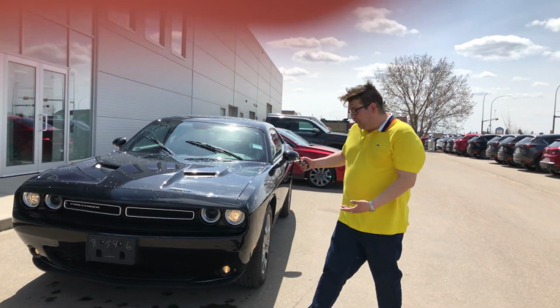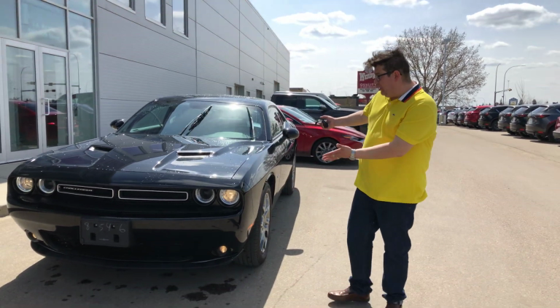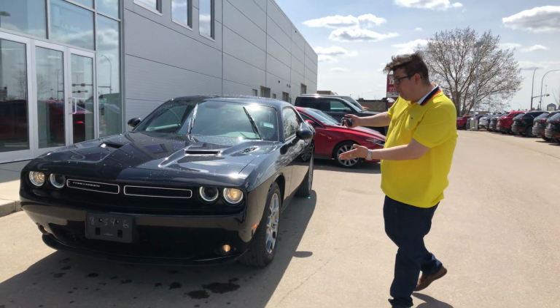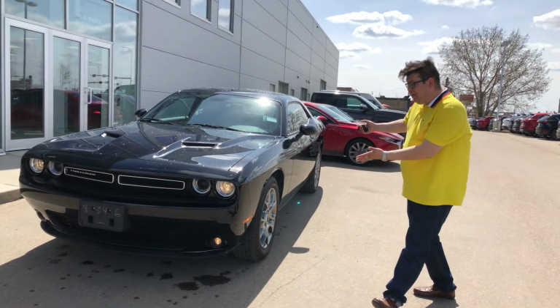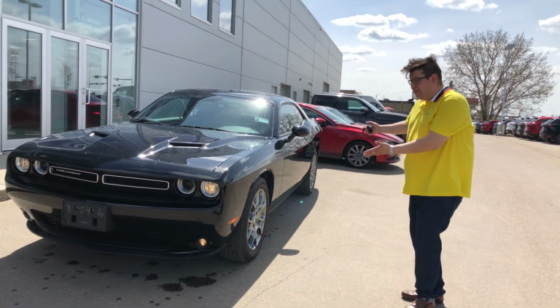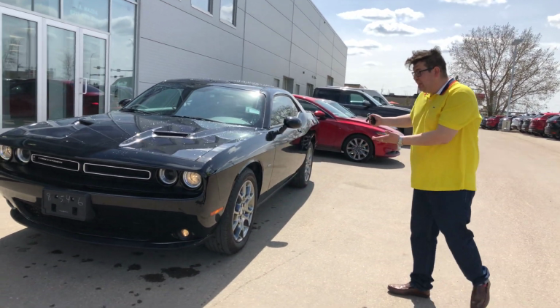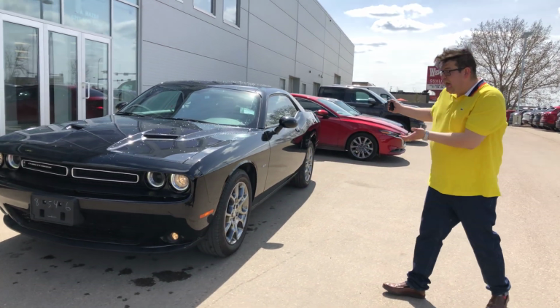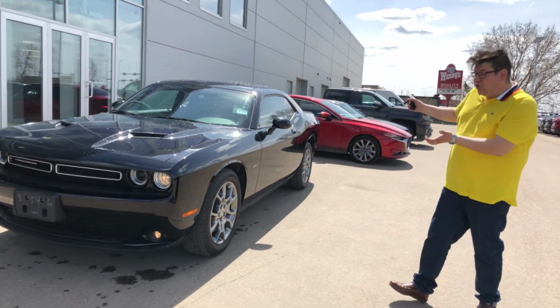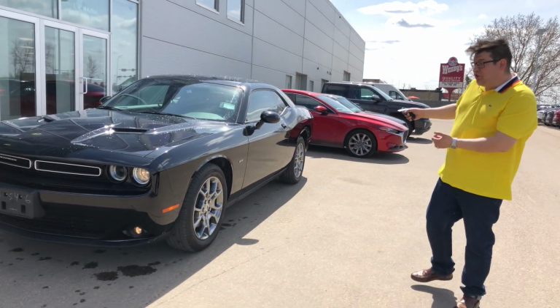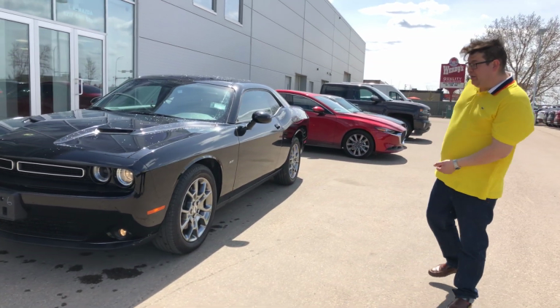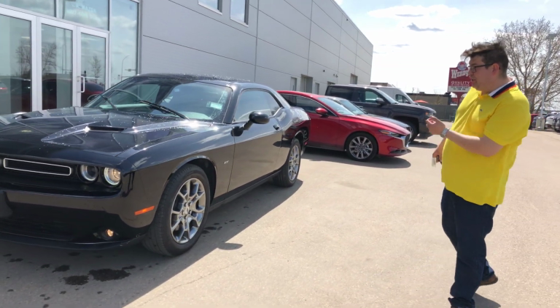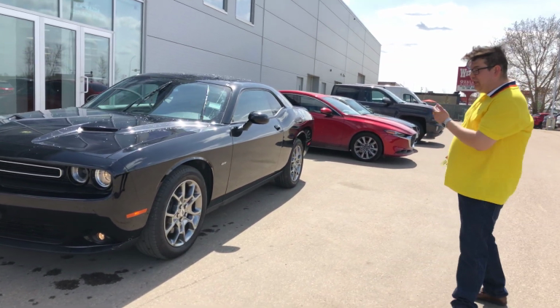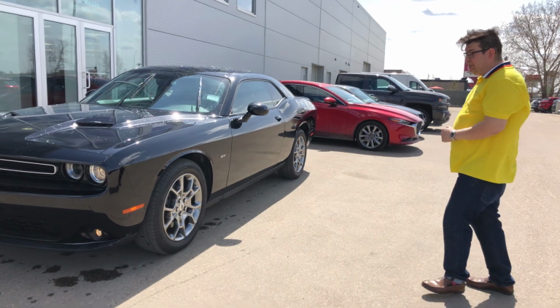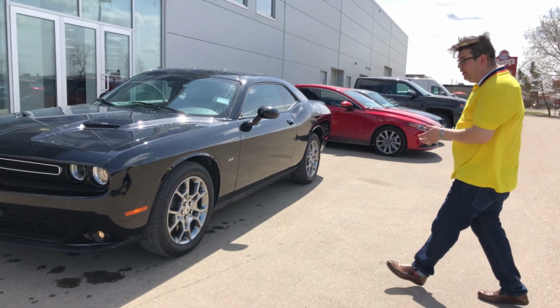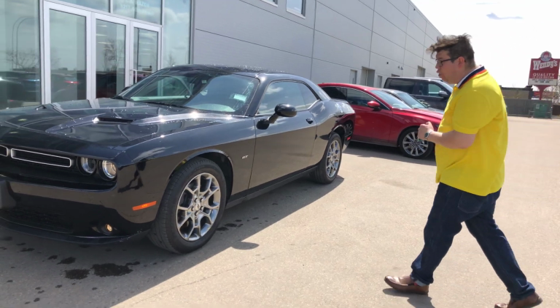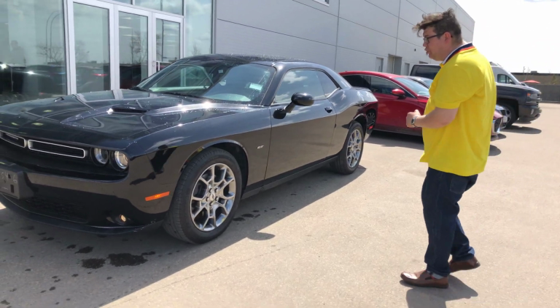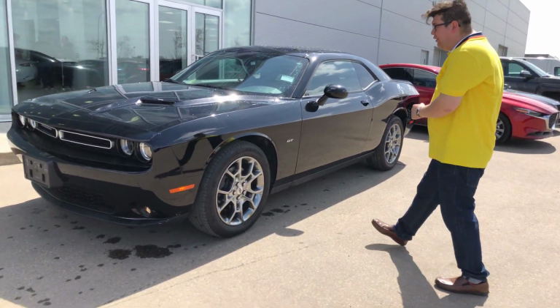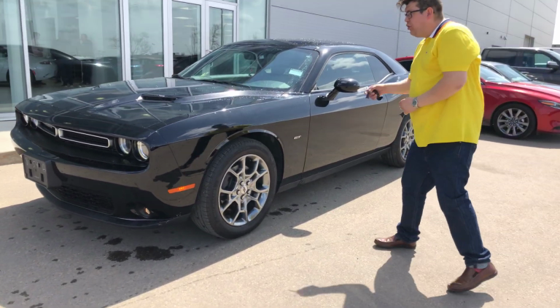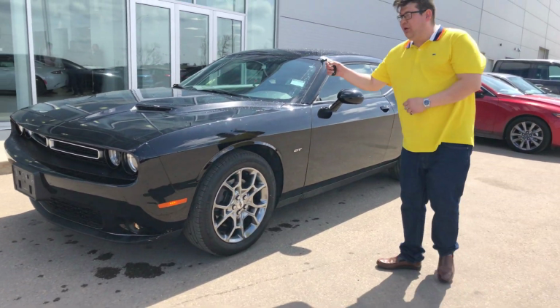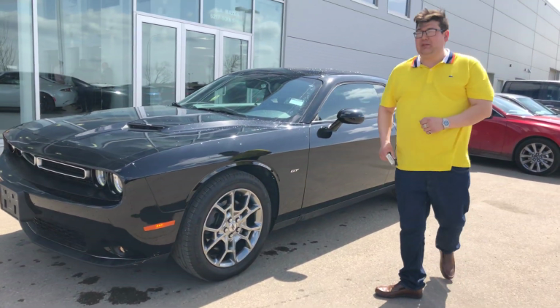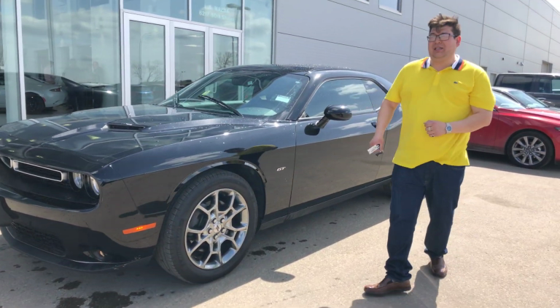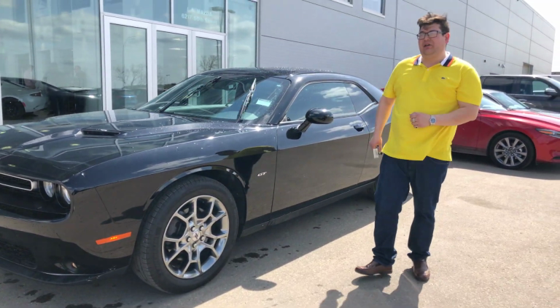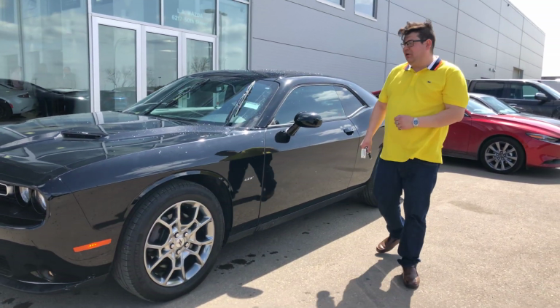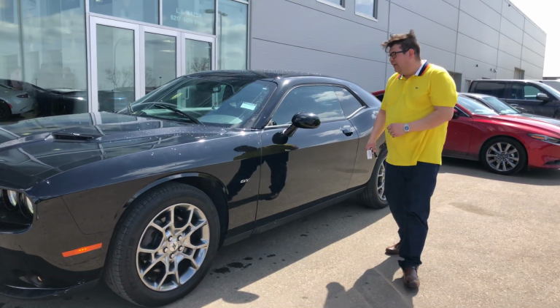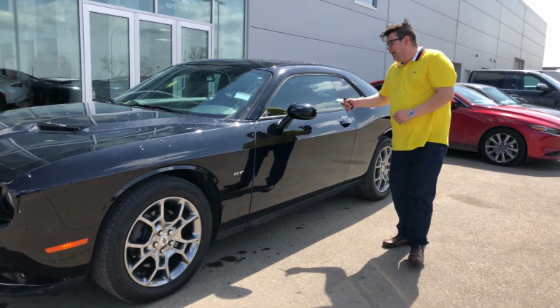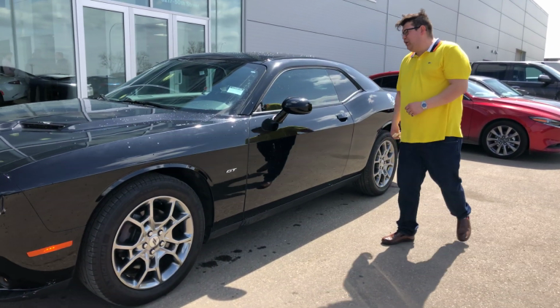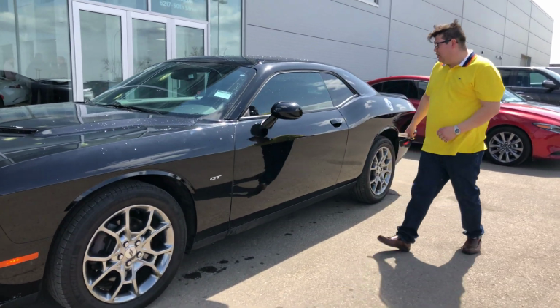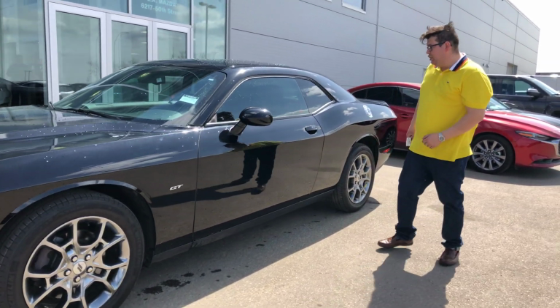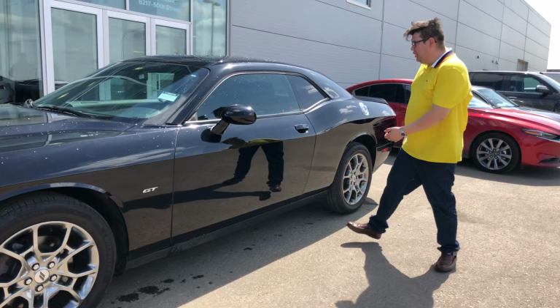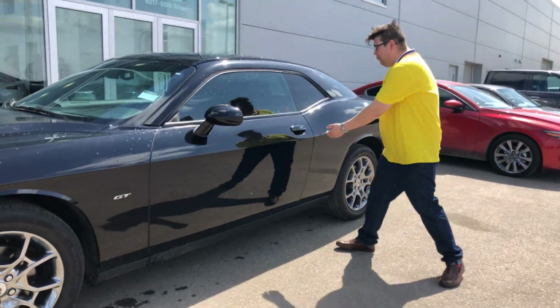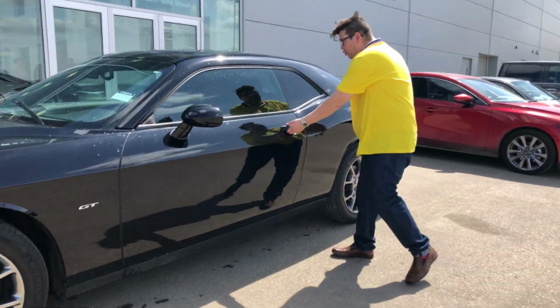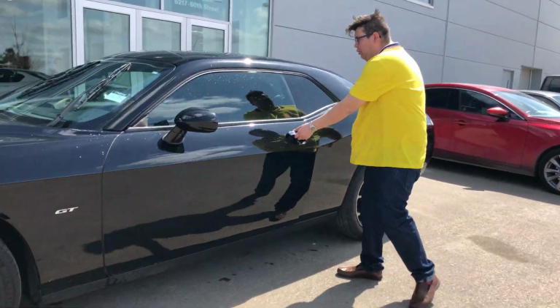We've got a beautiful 2017 Dodge Challenger GT here in four-wheel drive. 3.6 Pentastar underneath the hood, 8-speed transmission so you can get up and go no problem.